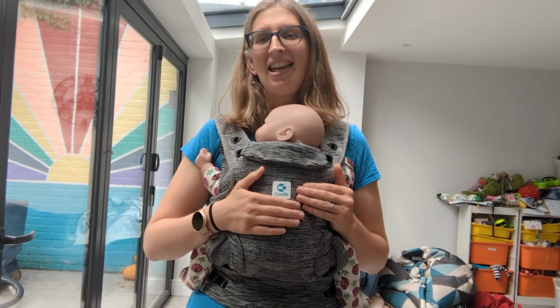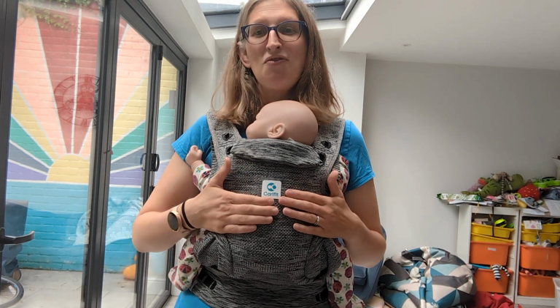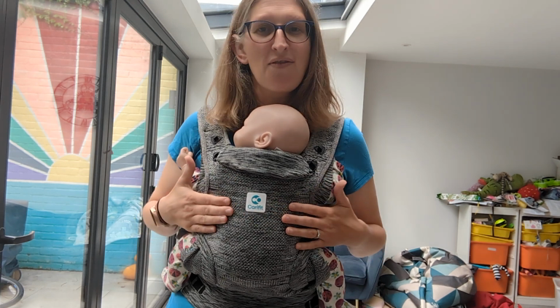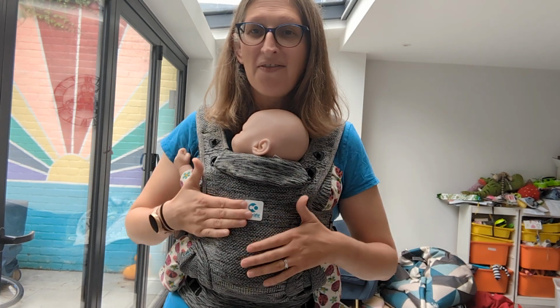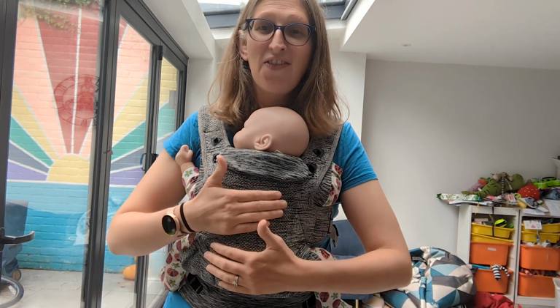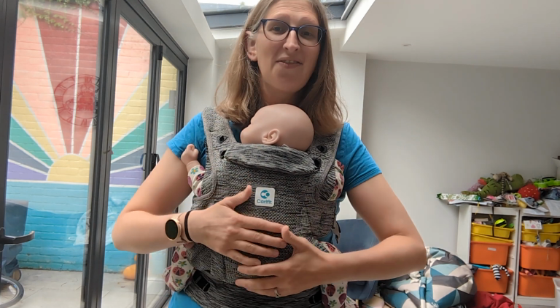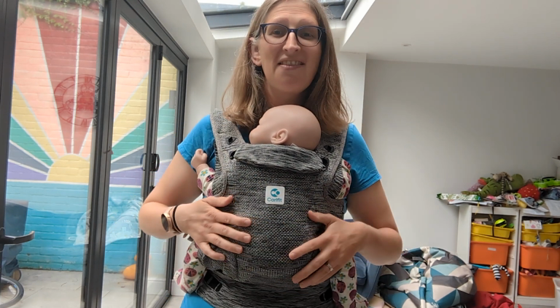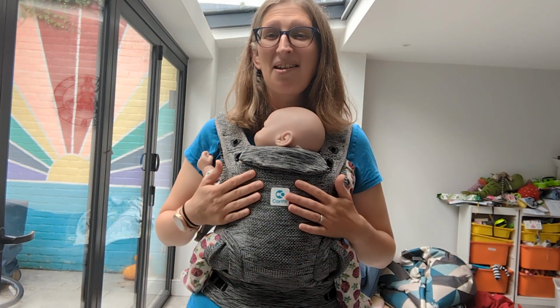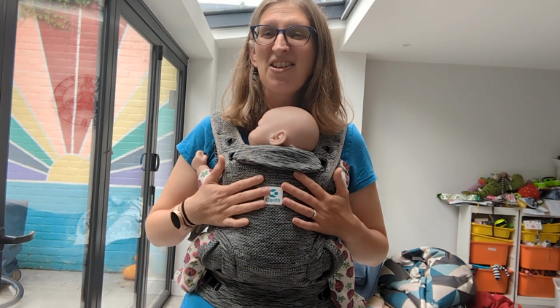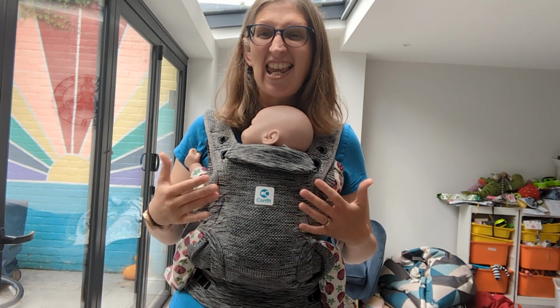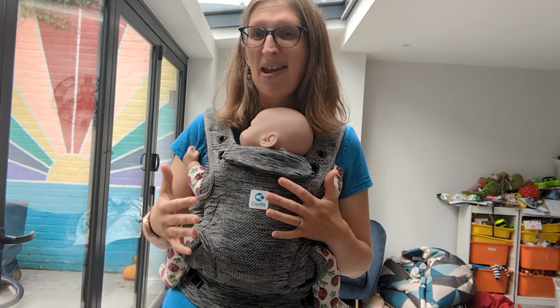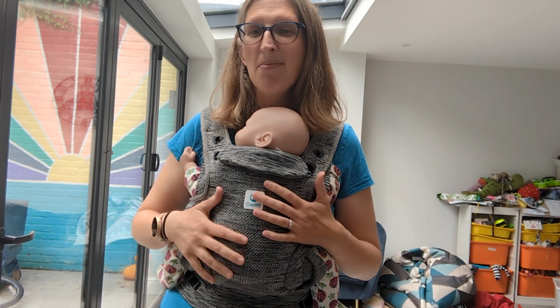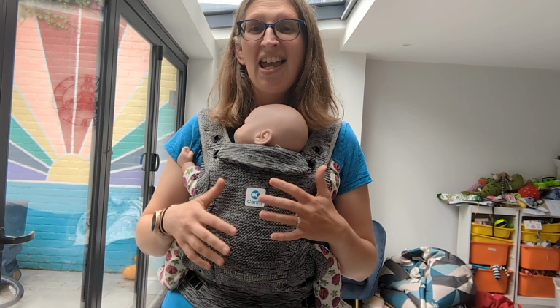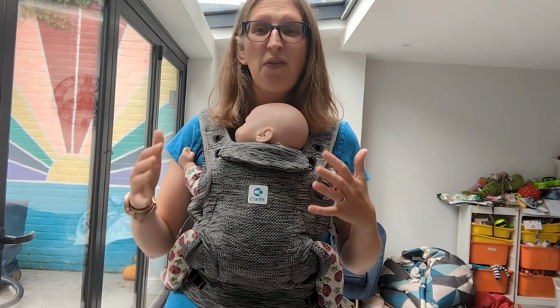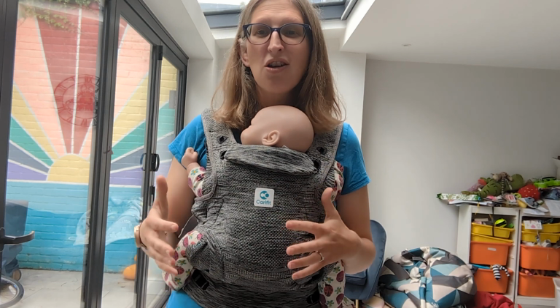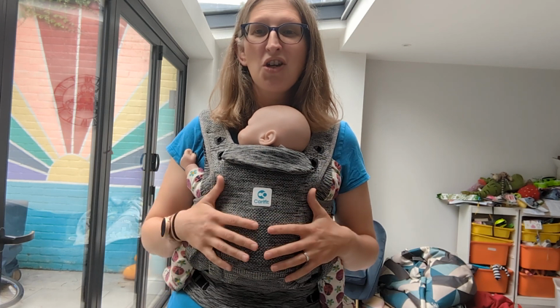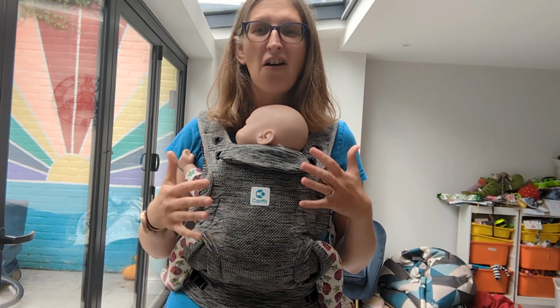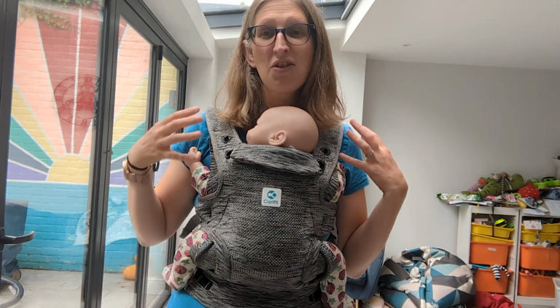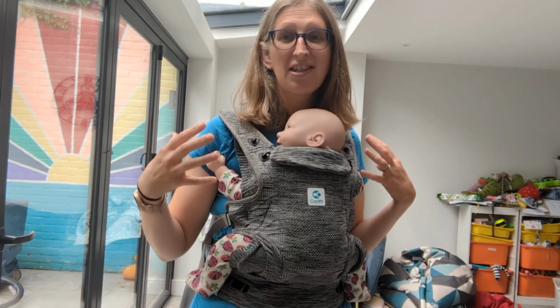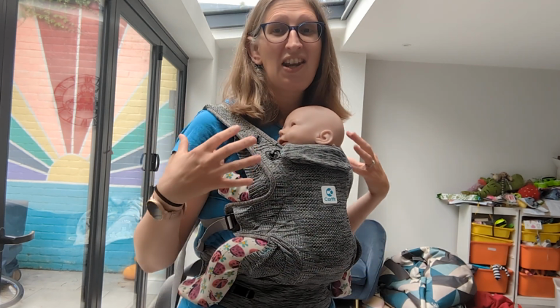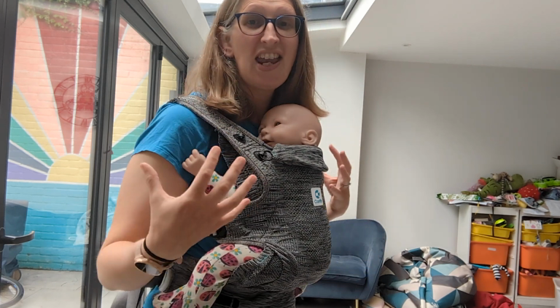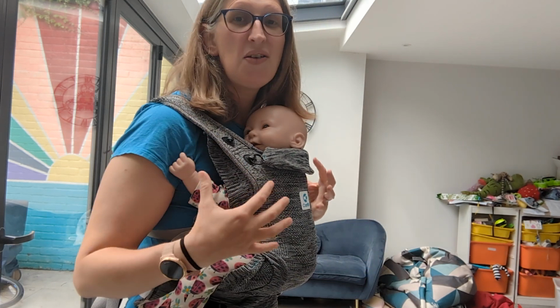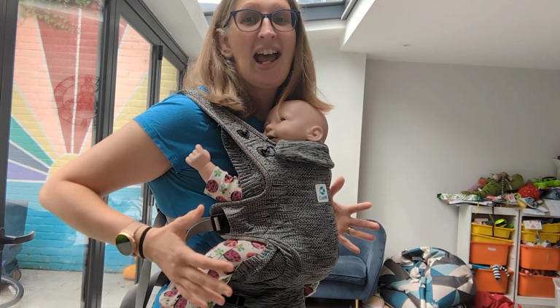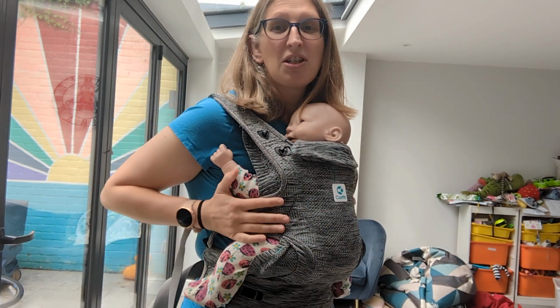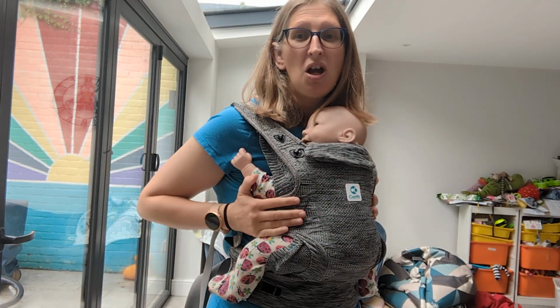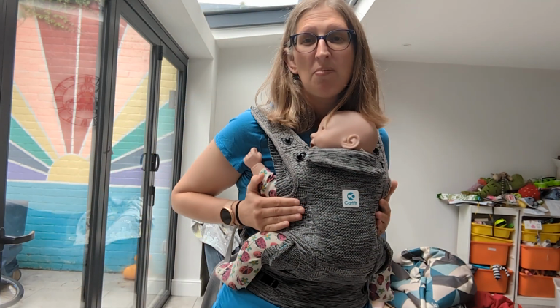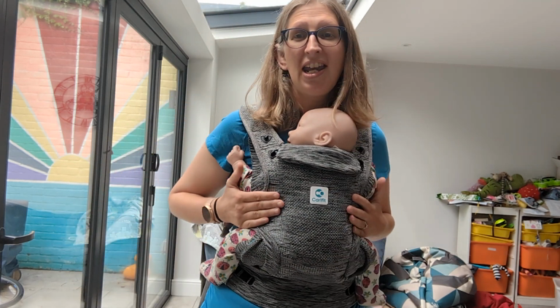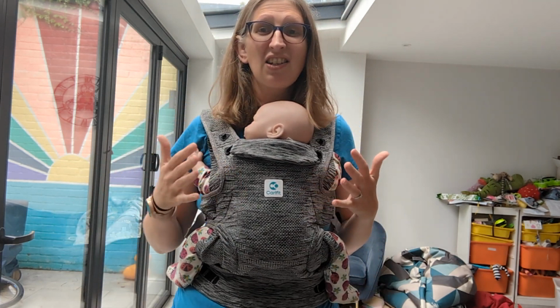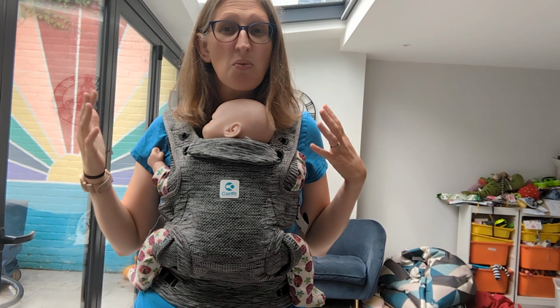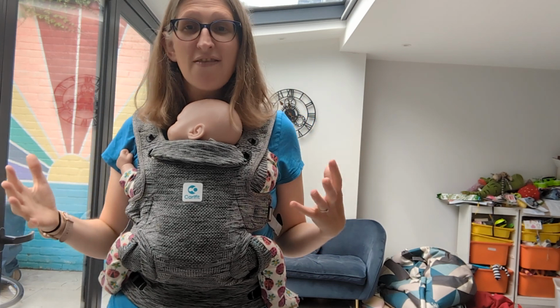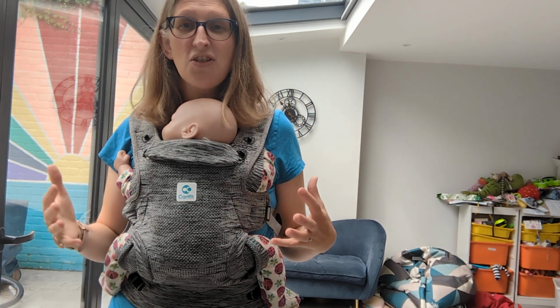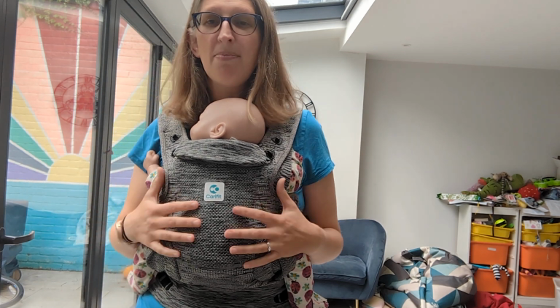Not everyone will love it — the feel of the material, as I mentioned, is a bit marmite. If you're unsure how it's going to fit you and how it's going to work on your body — it does fit a wide range of people, but it doesn't fit everyone.